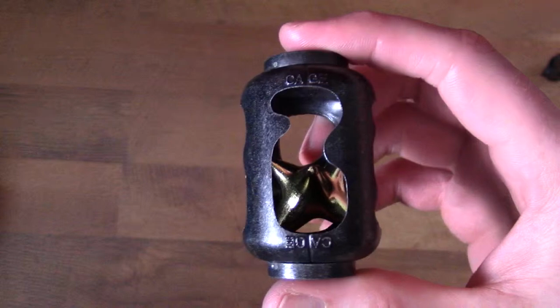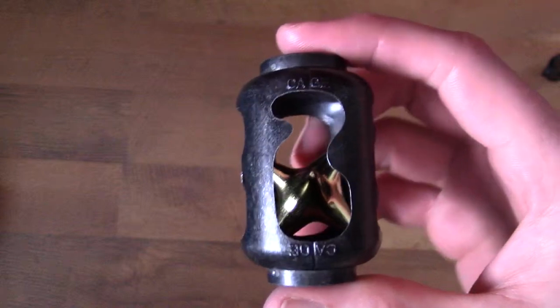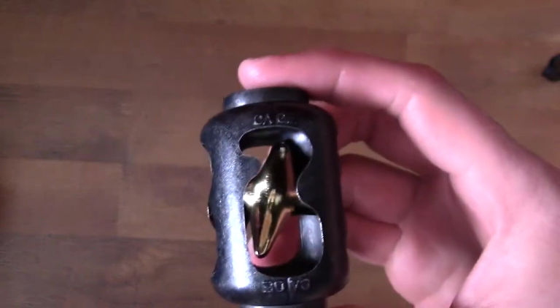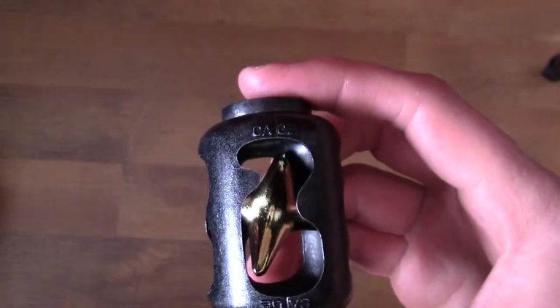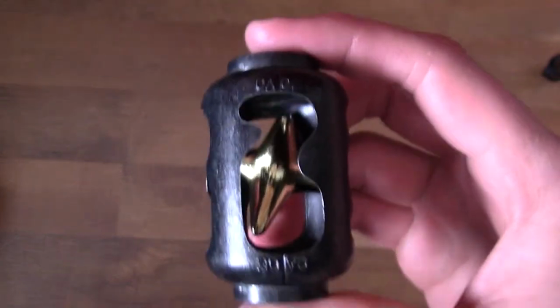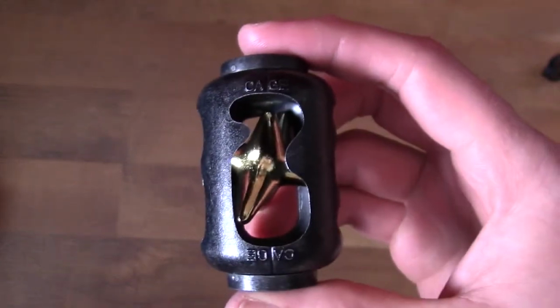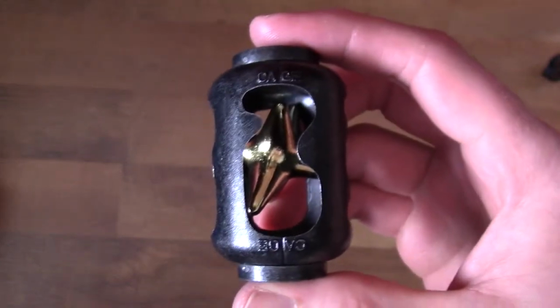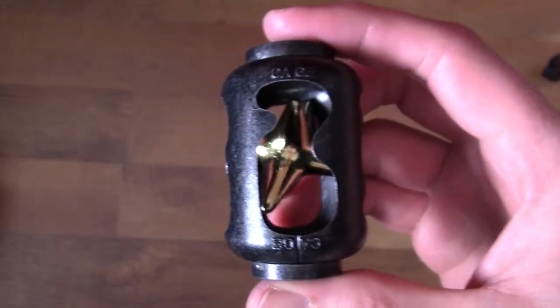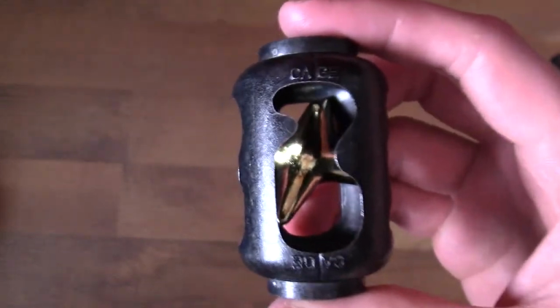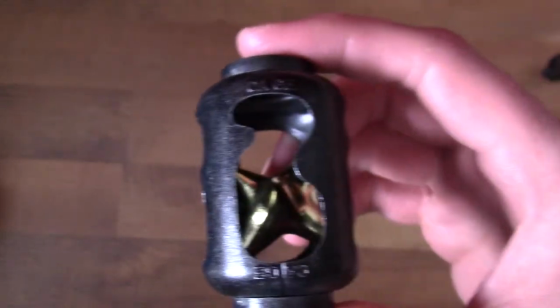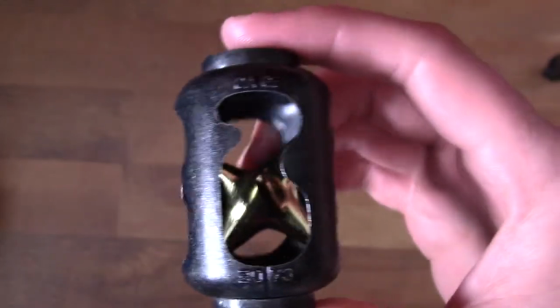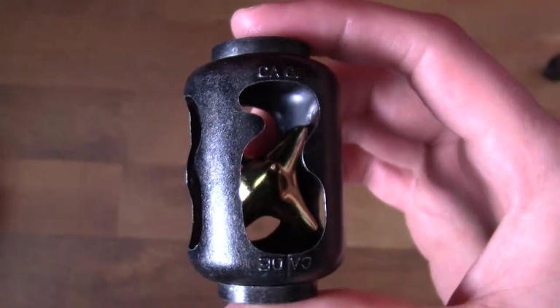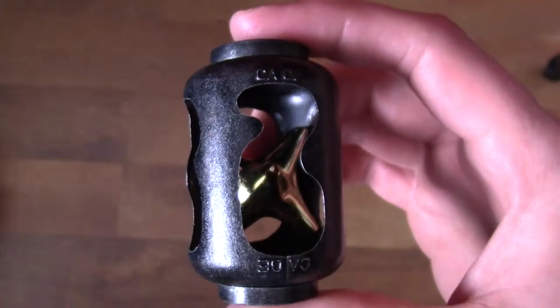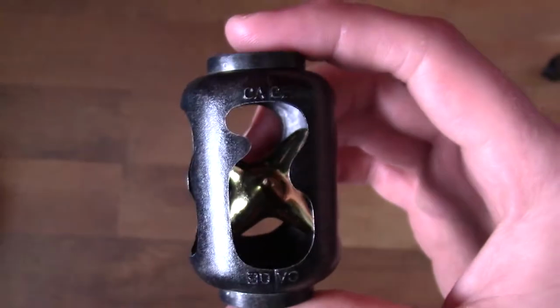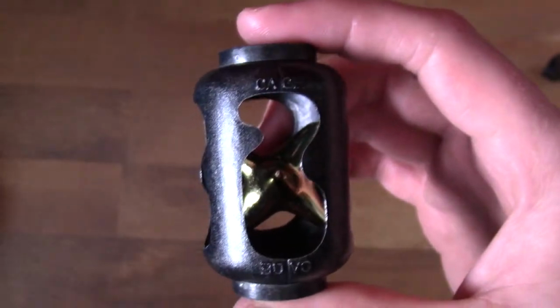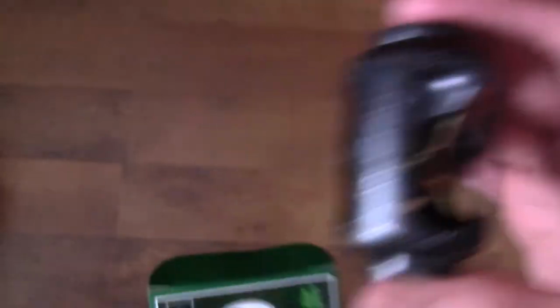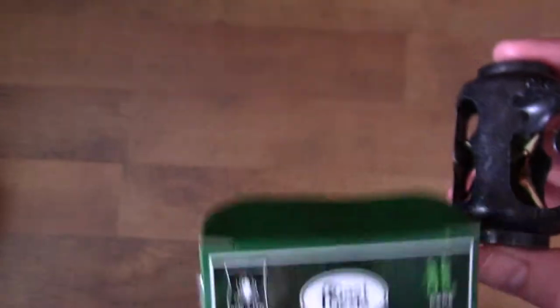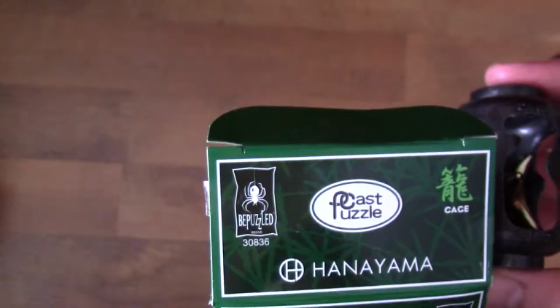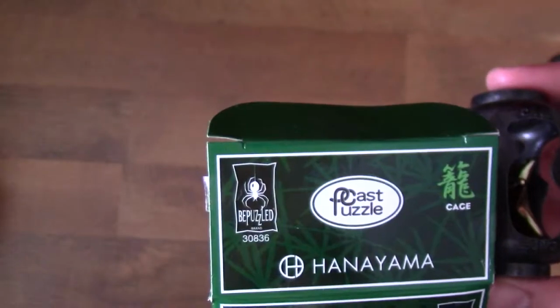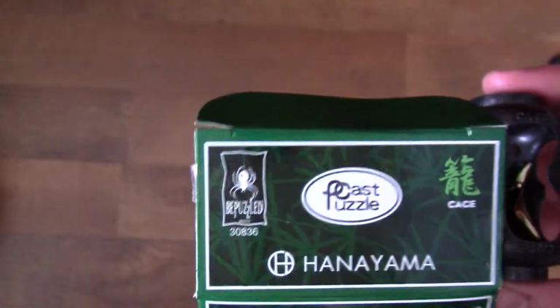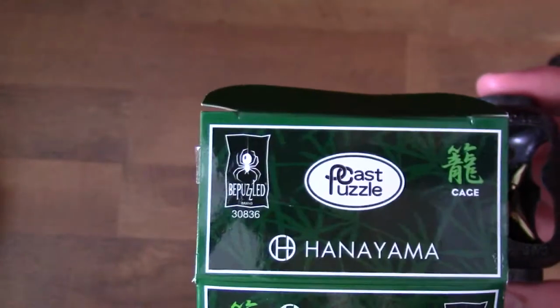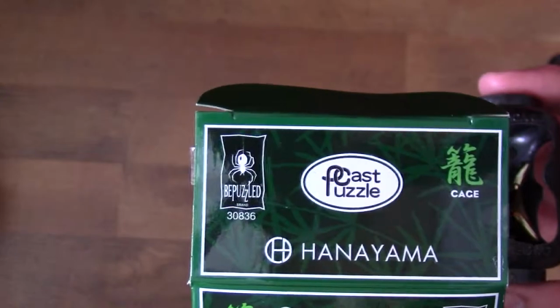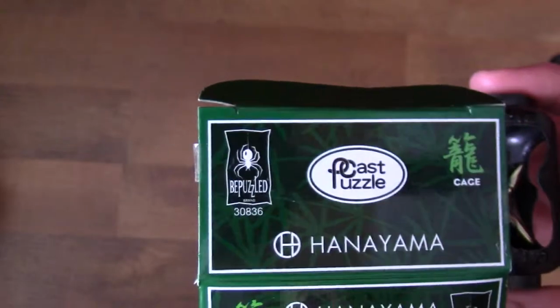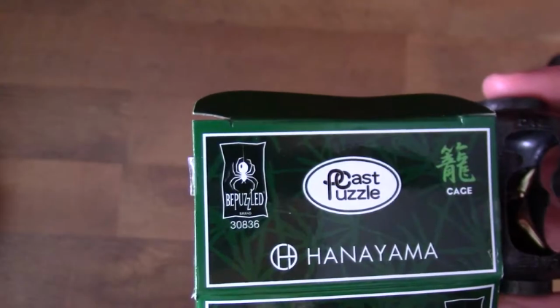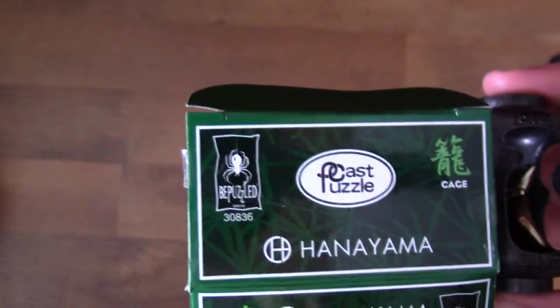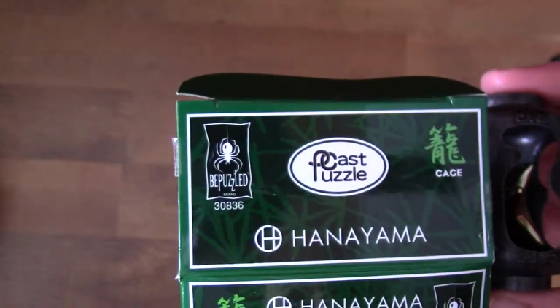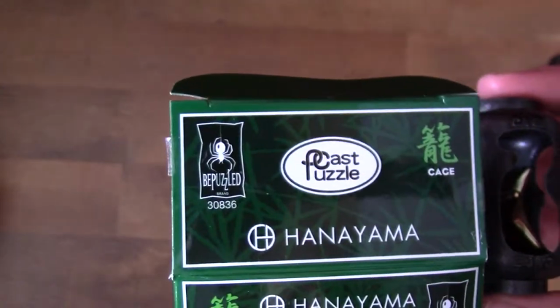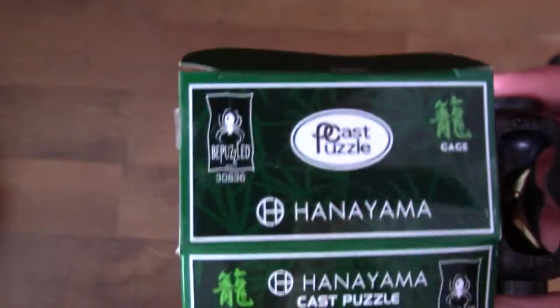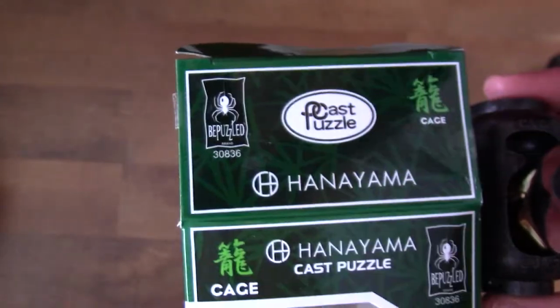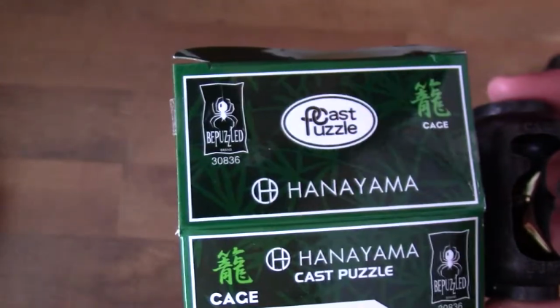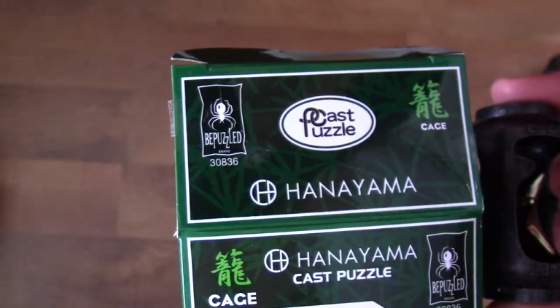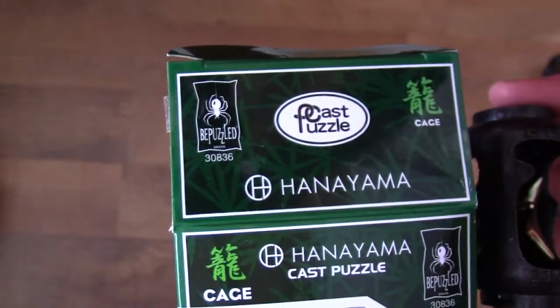This is the Hanayama Cage puzzle. Before we get started with anything, I need to give a shout out to BePuzzled, who sent me this Hanayama puzzle along with some other ones.